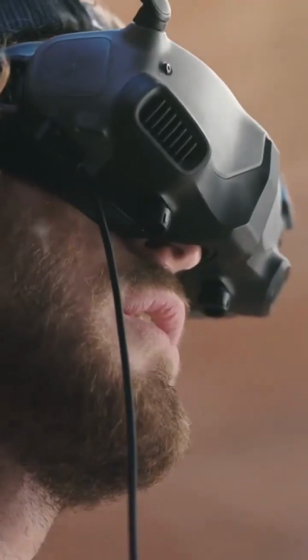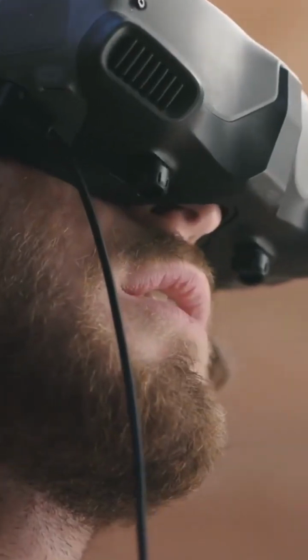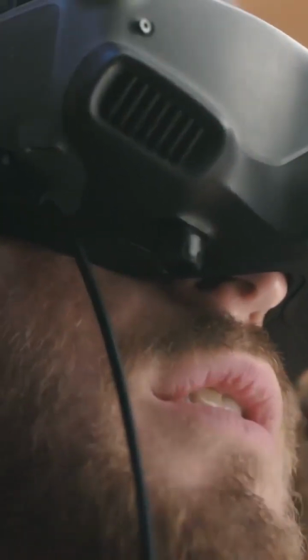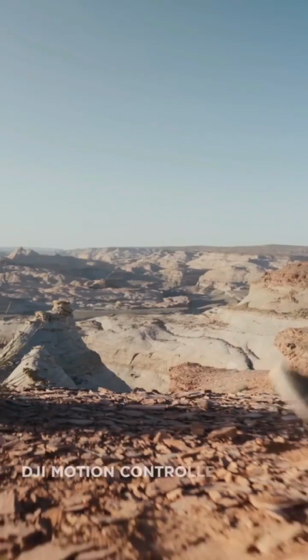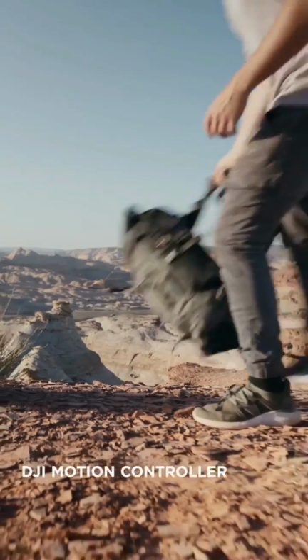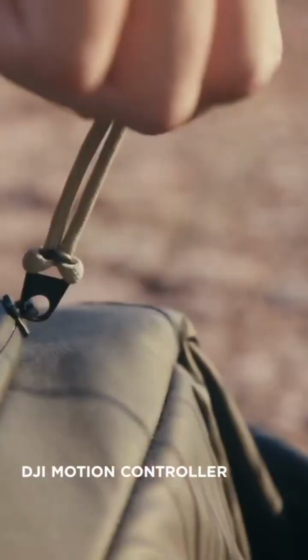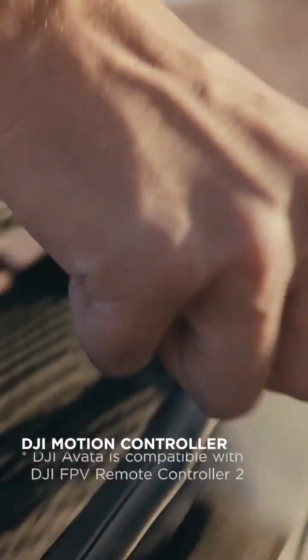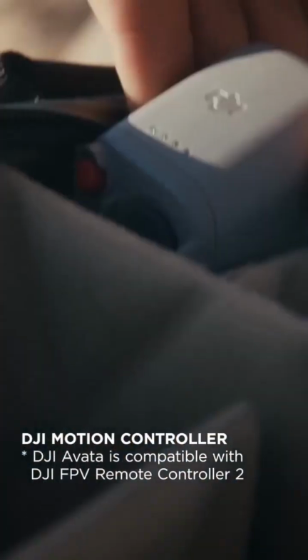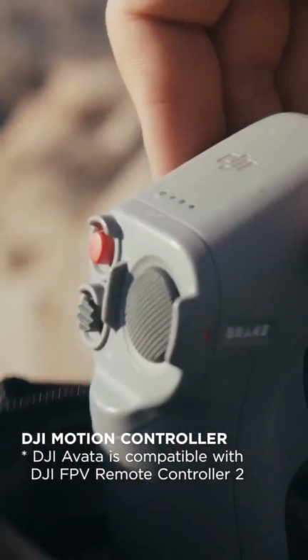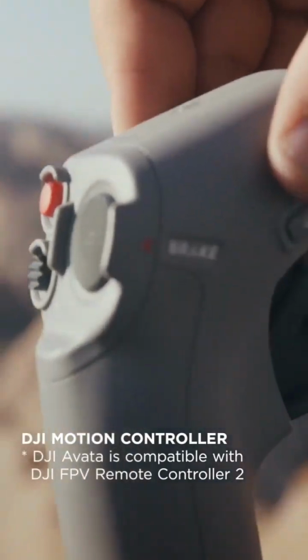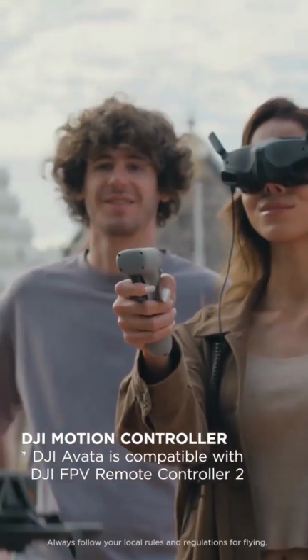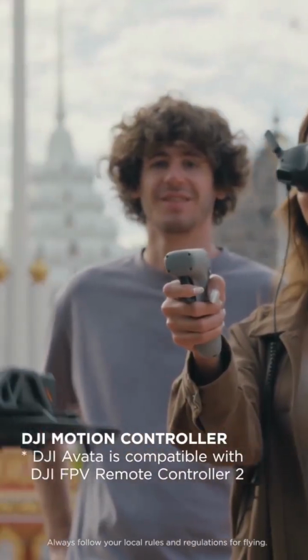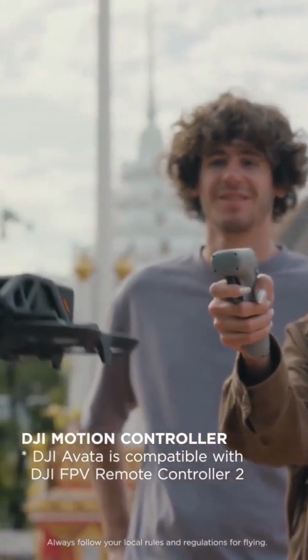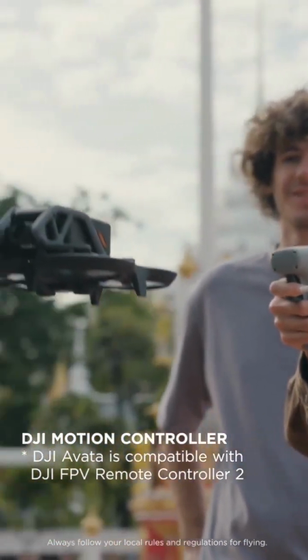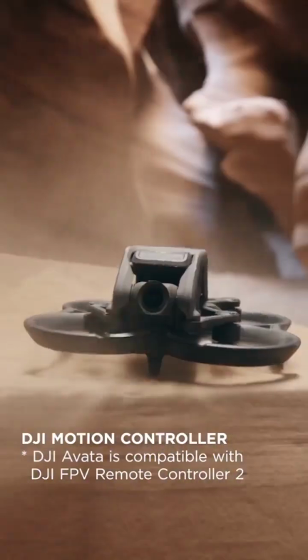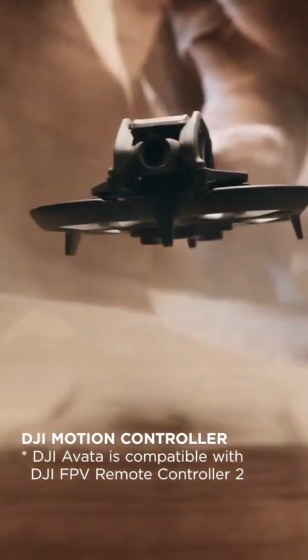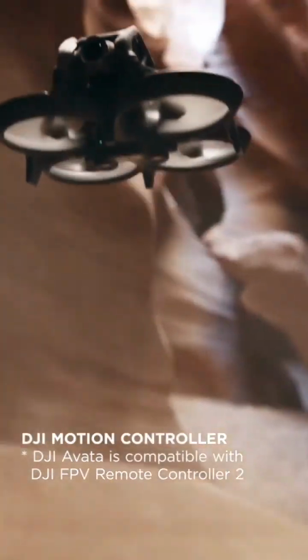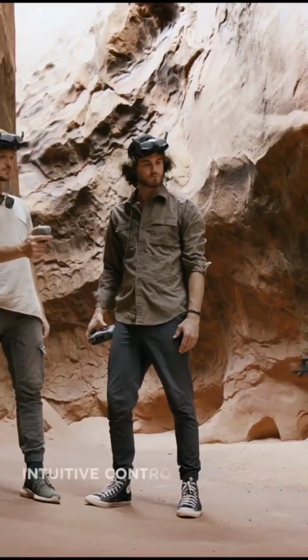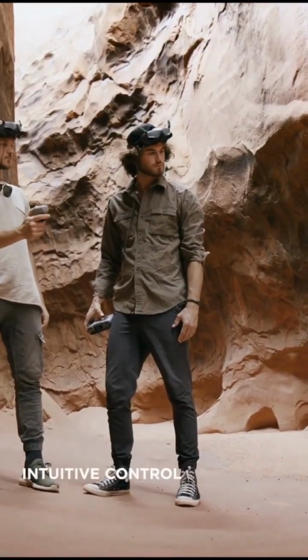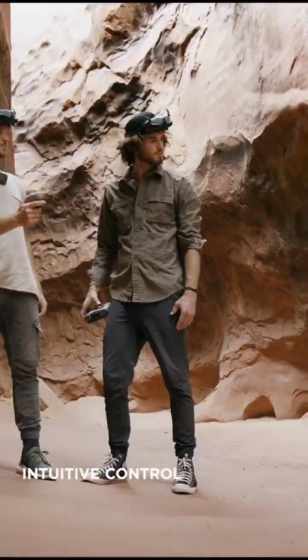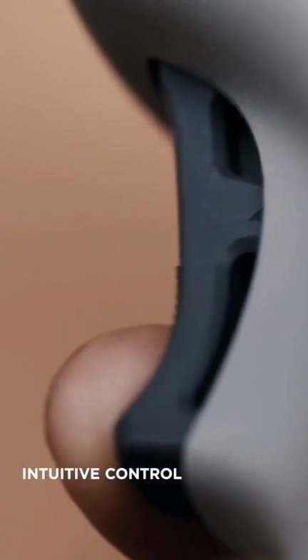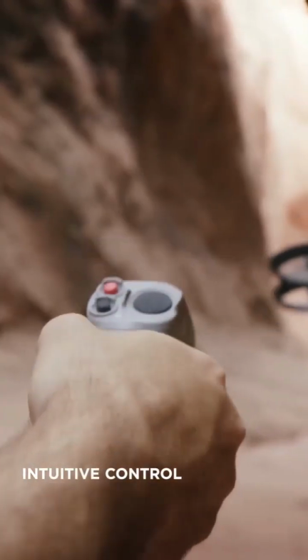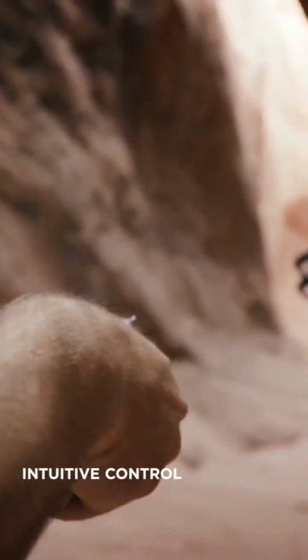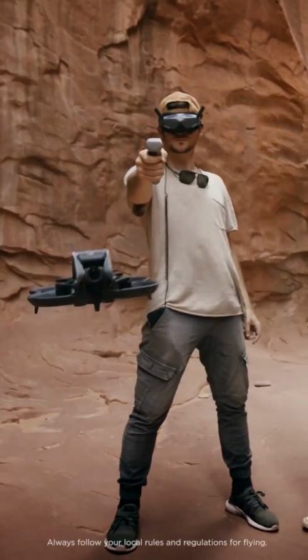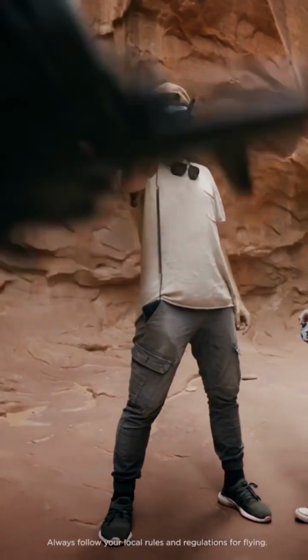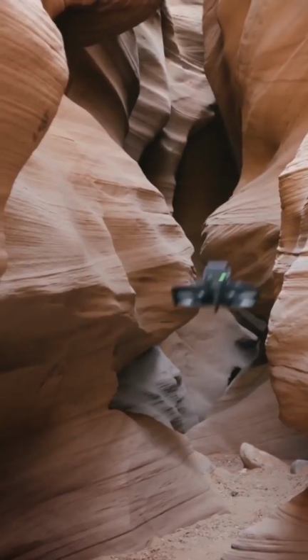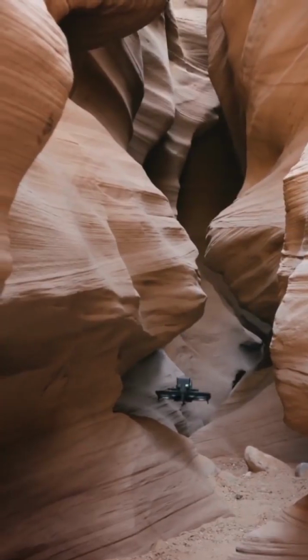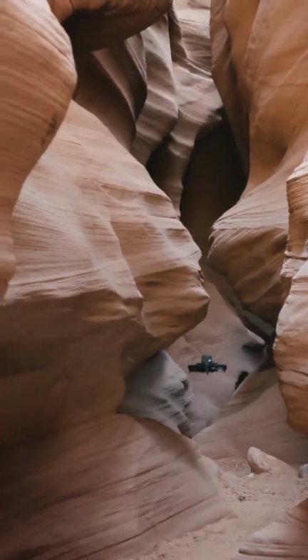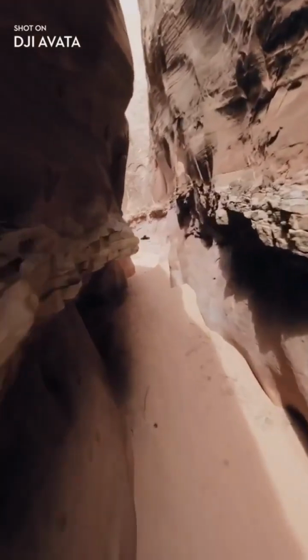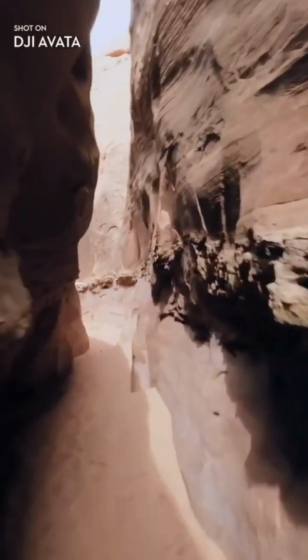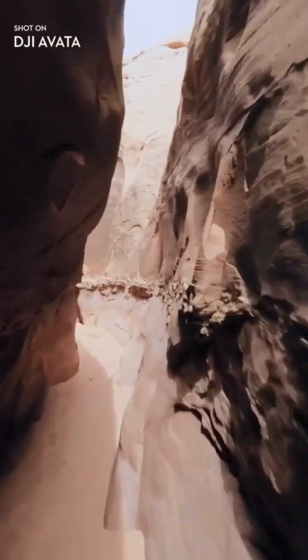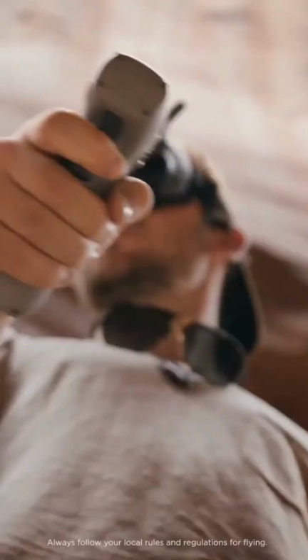Whether you're new to flying or already a seasoned pilot, the motion controller makes you feel one with your drone. Just plug and fly — pull the trigger and bolt forward, or turn a corner with the swivel of your wrist.